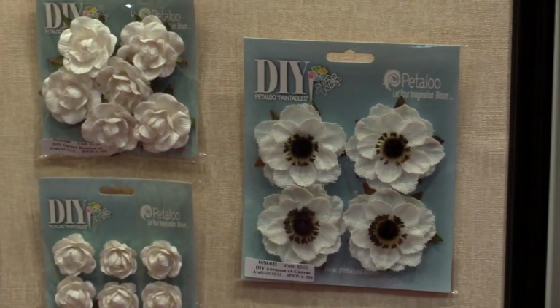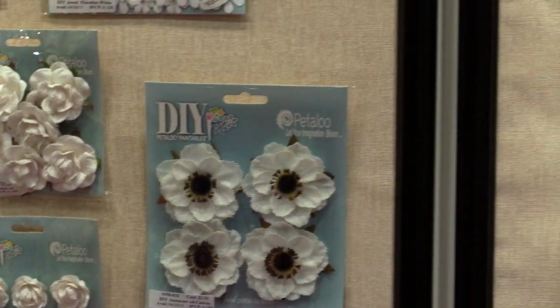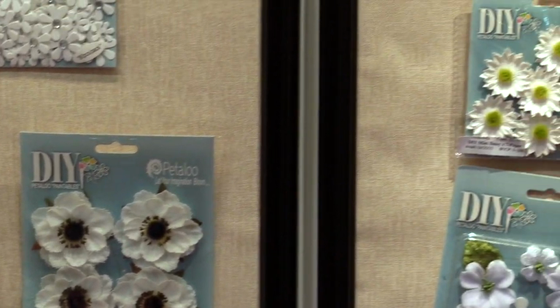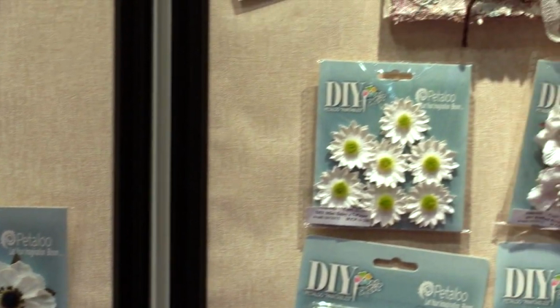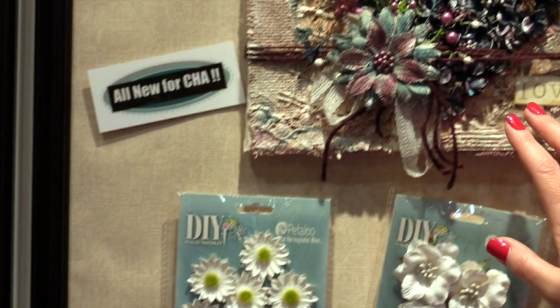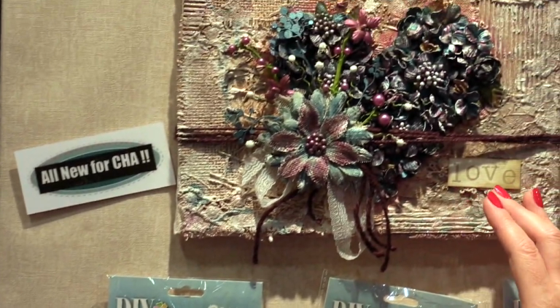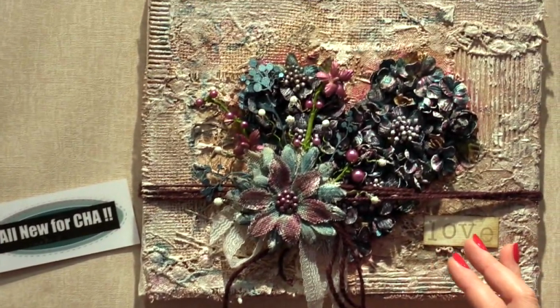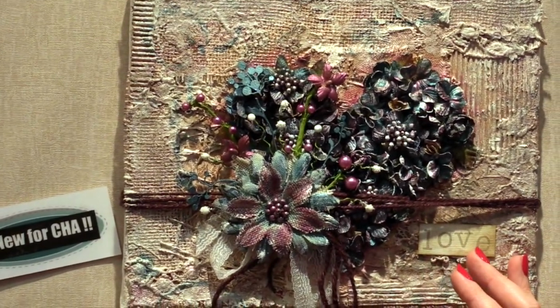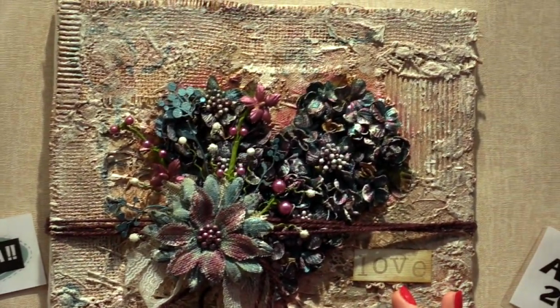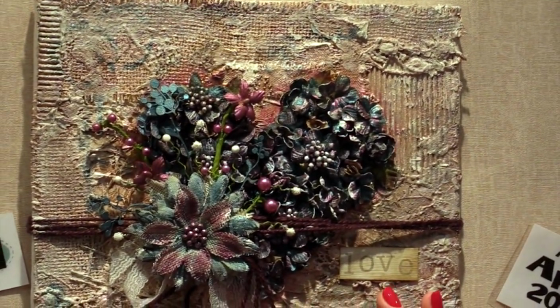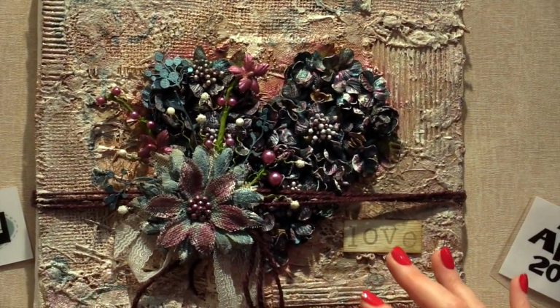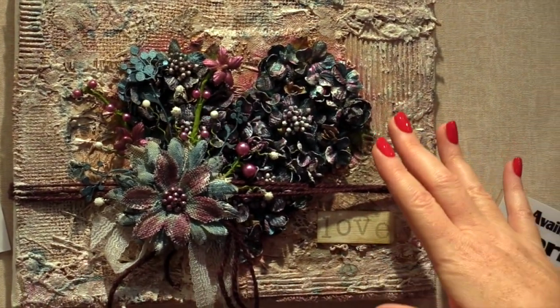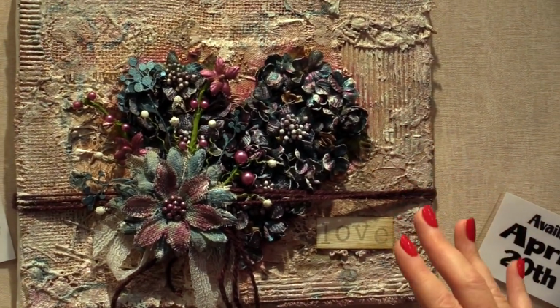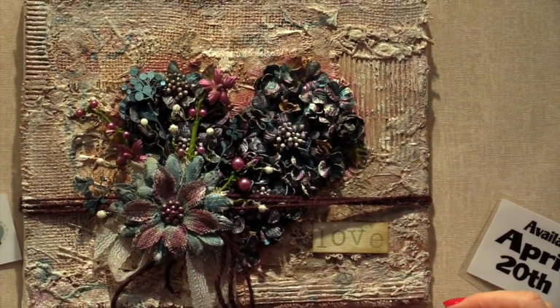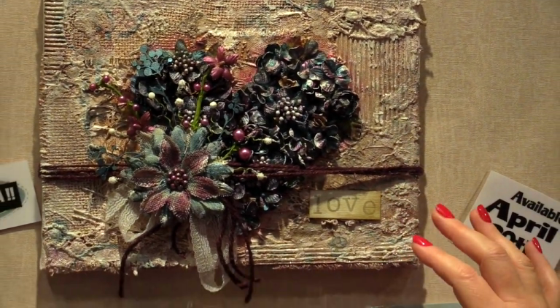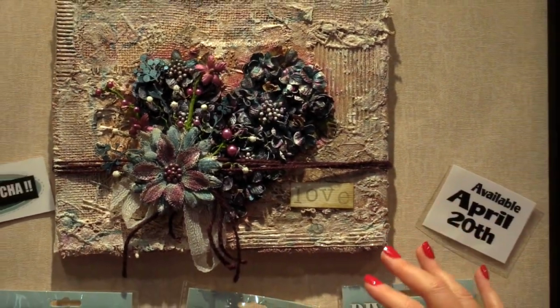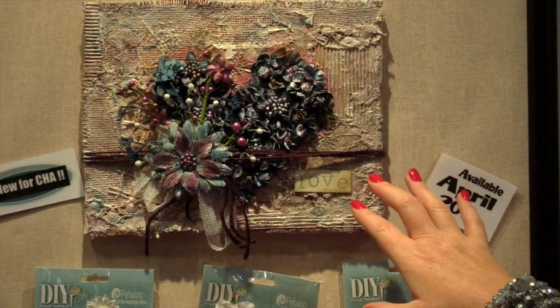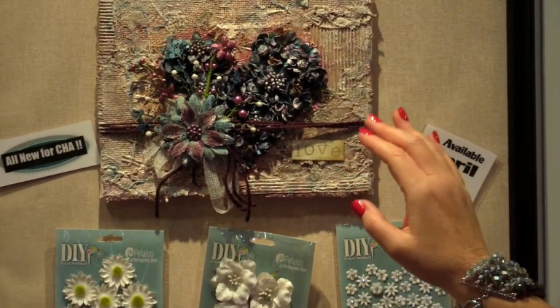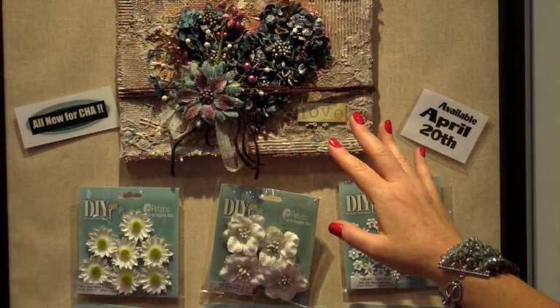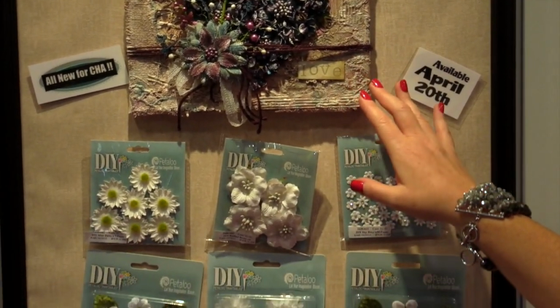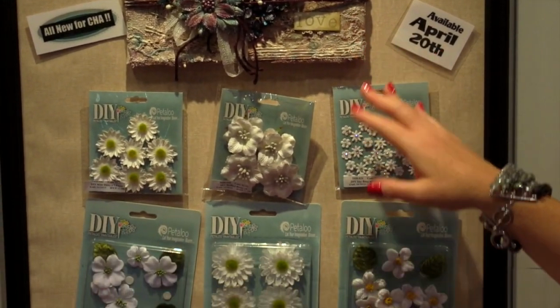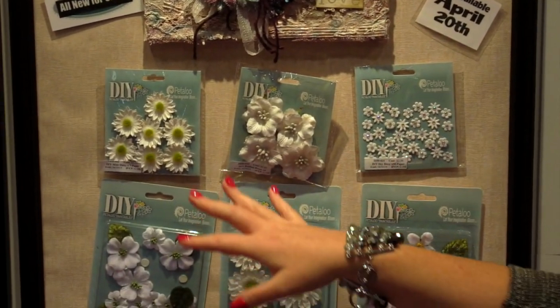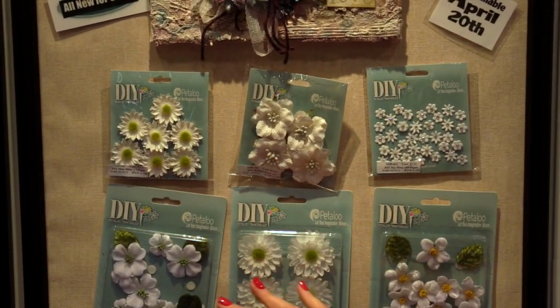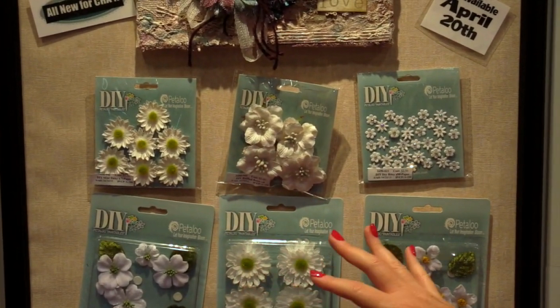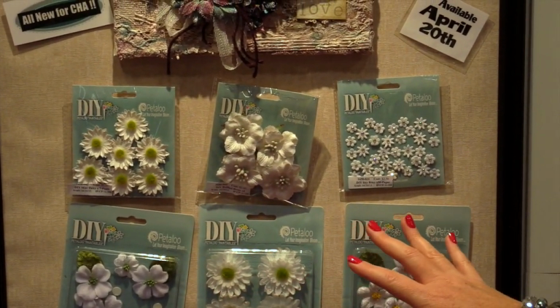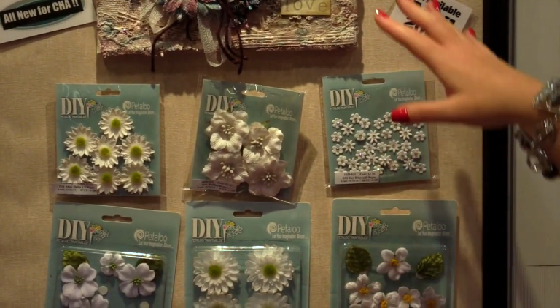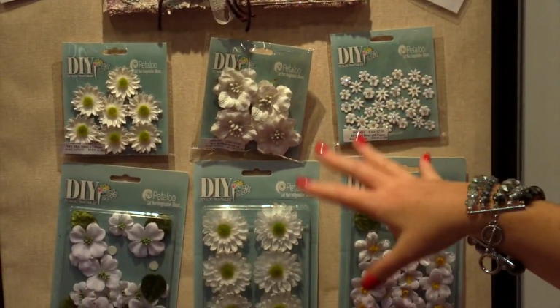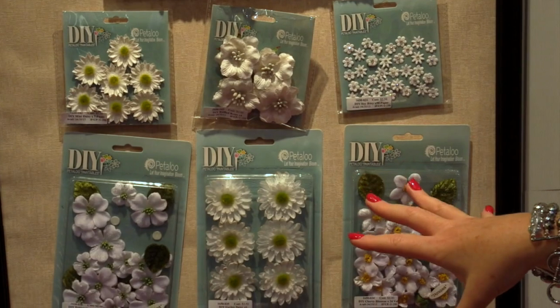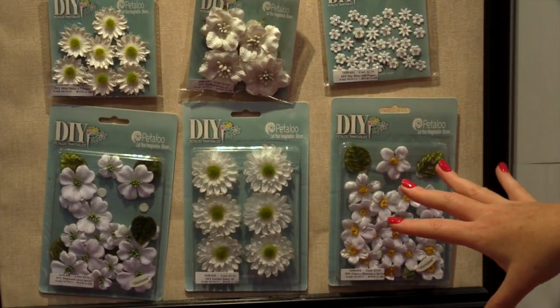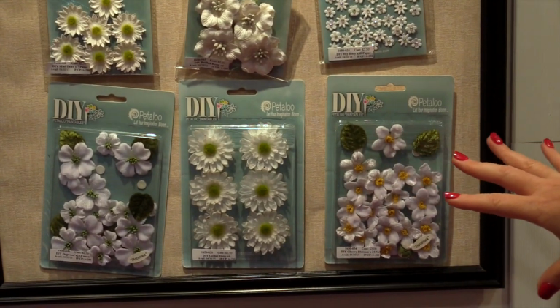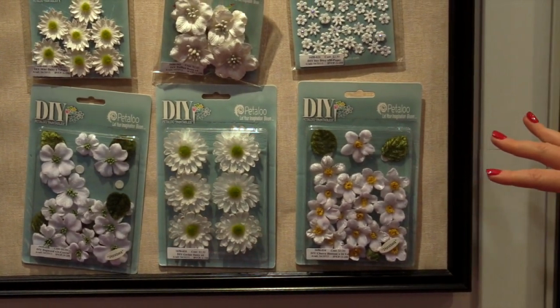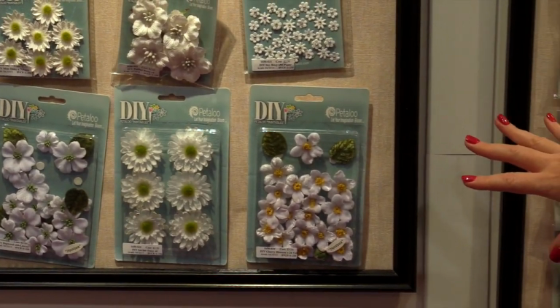Check out this sample that was created again with the DIY flowers. You can coordinate it to your project to make it look your way — your colors, whatever you are looking for. The DIY flowers are absolutely perfect for that.